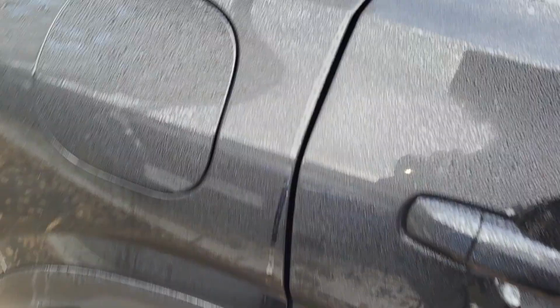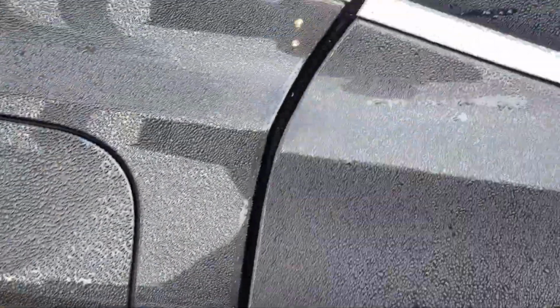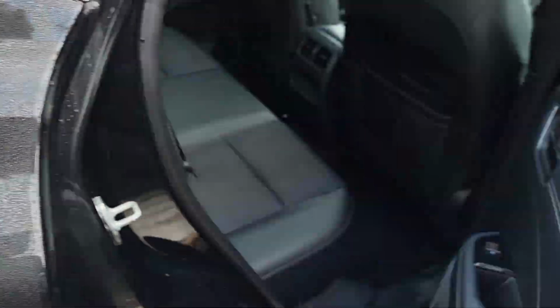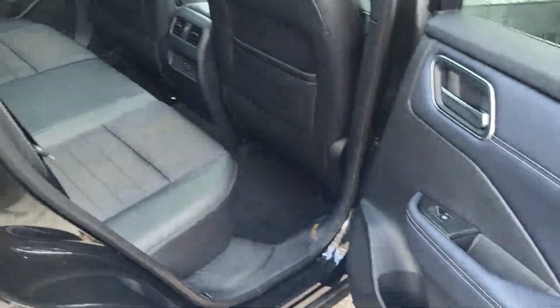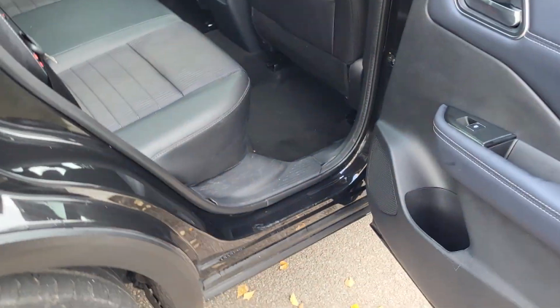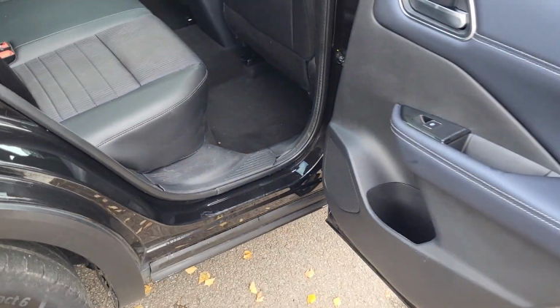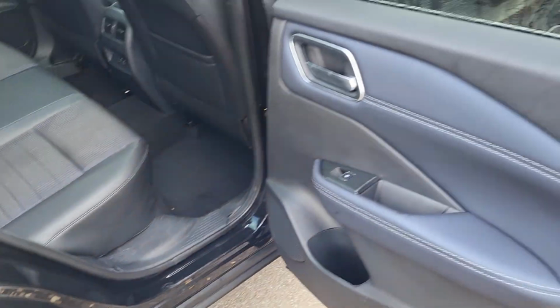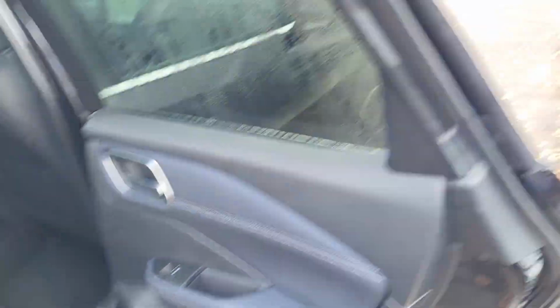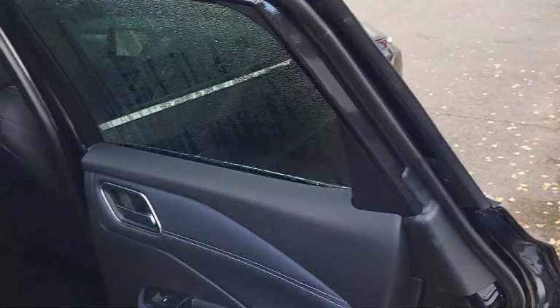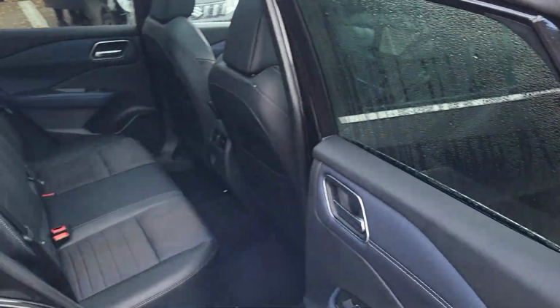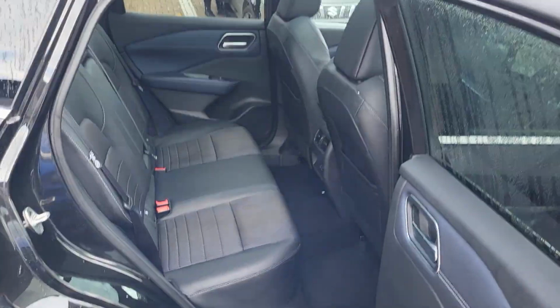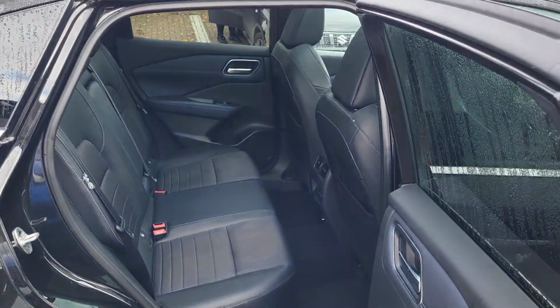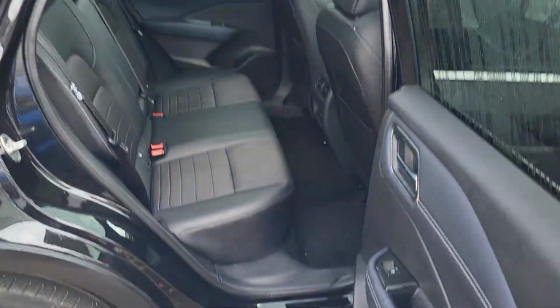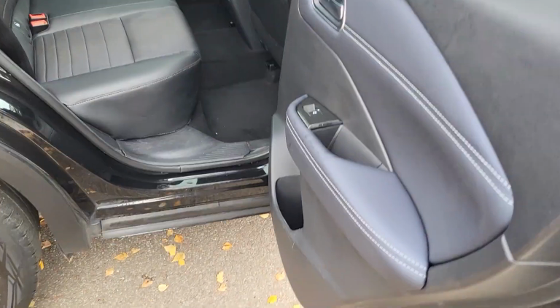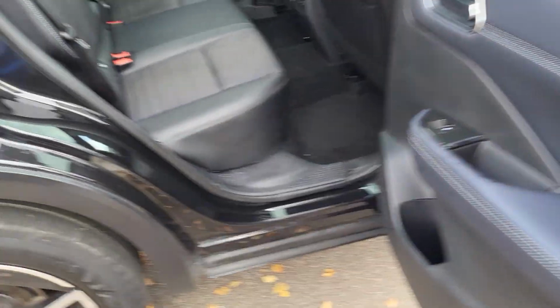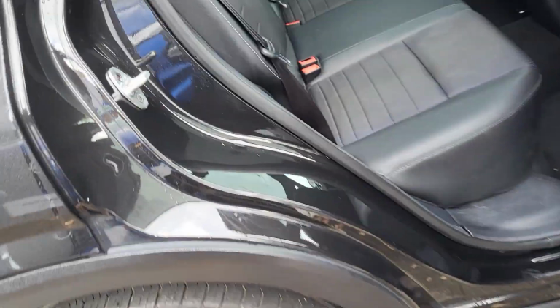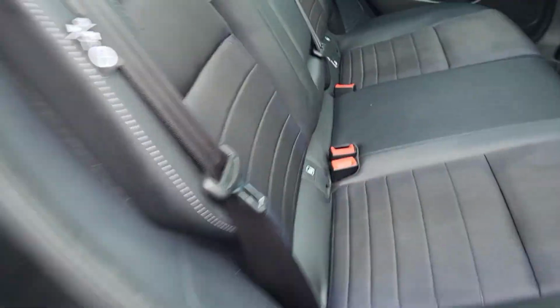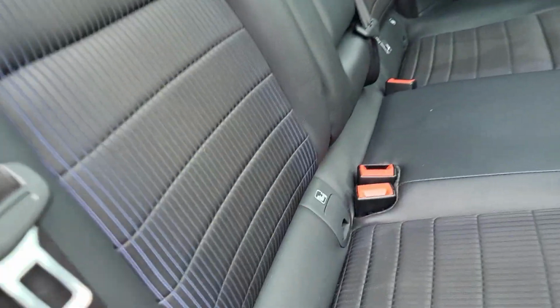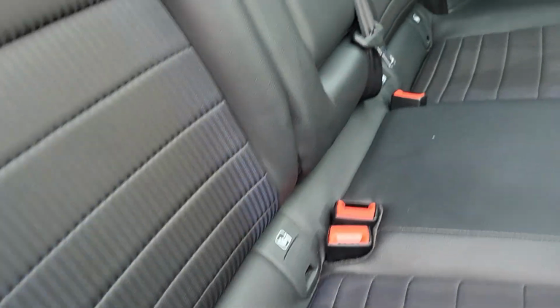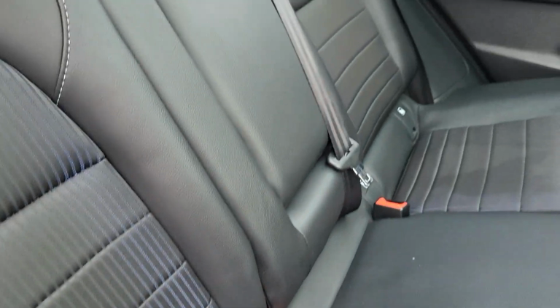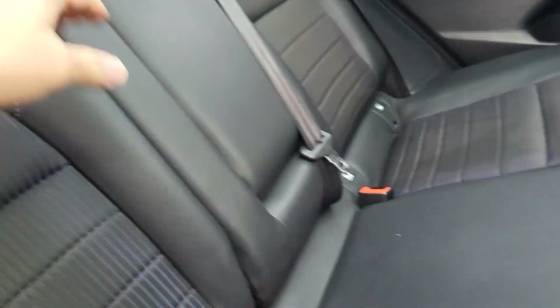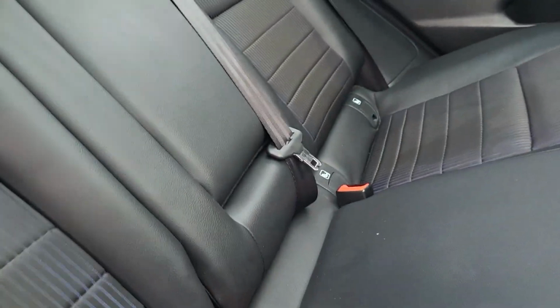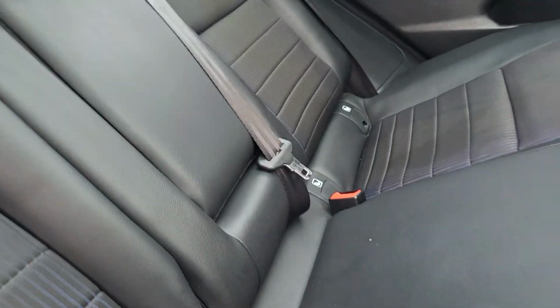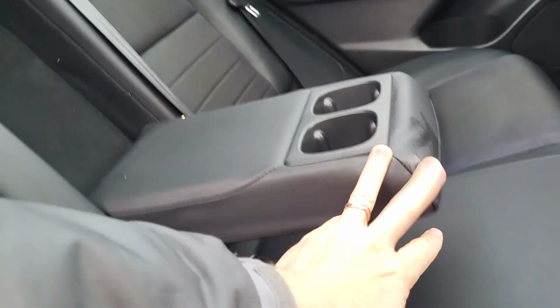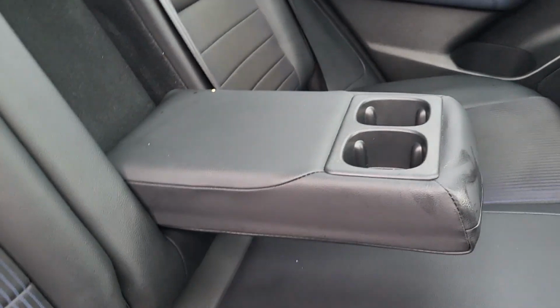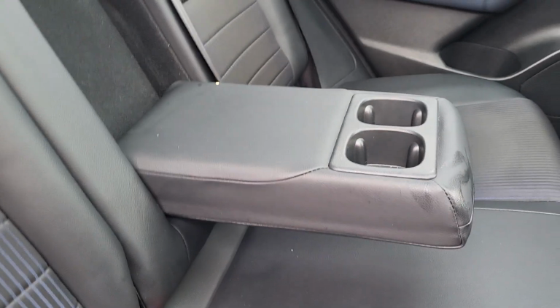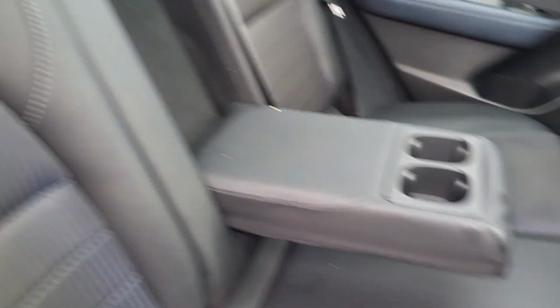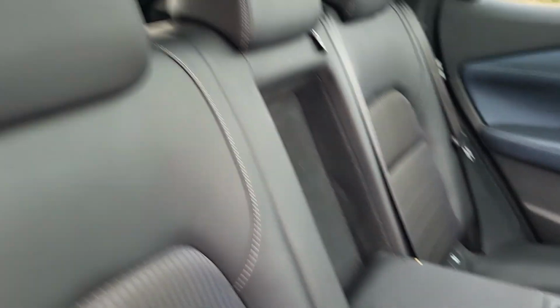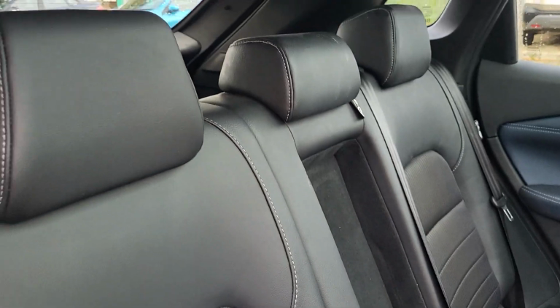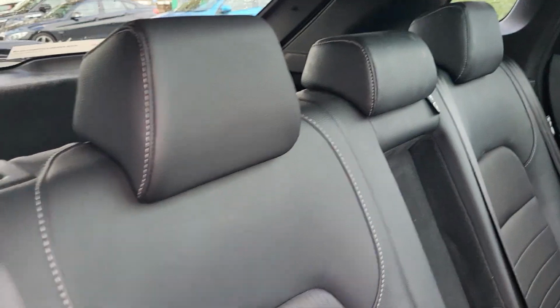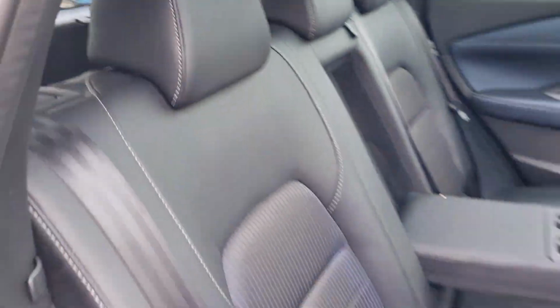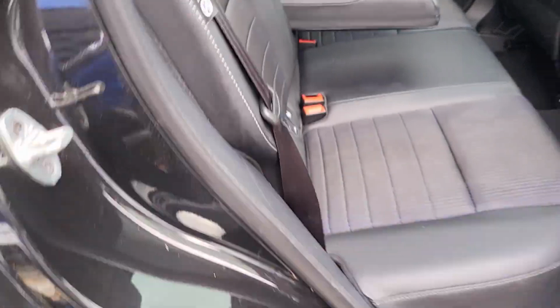The rear door opens 85 degrees at an angle, allowing you great access into the back of the vehicle. Isofix brackets for child seats, a centre armrest with two cup holders, and a 60-40 split down the centre.